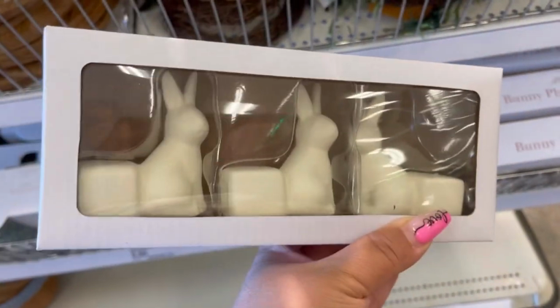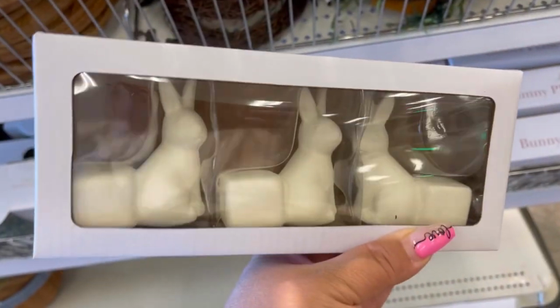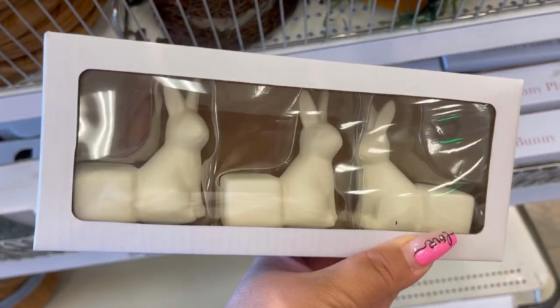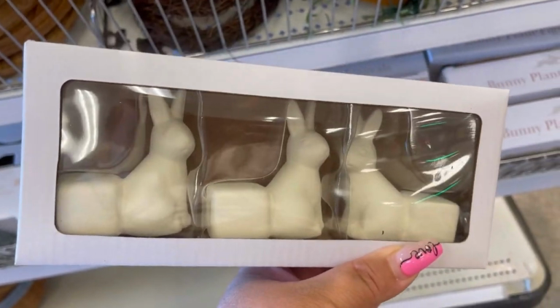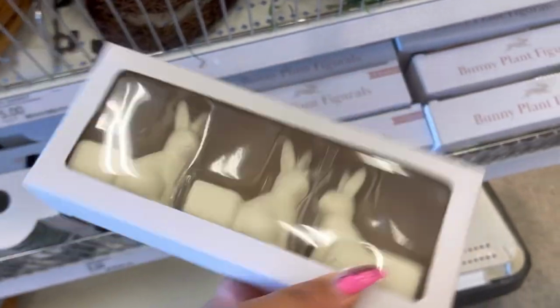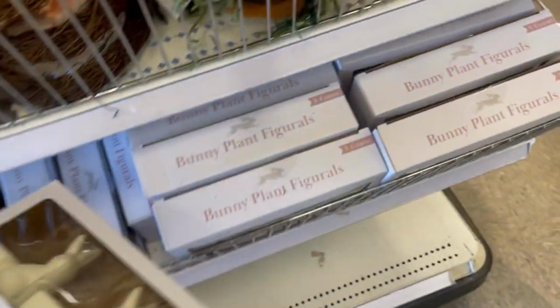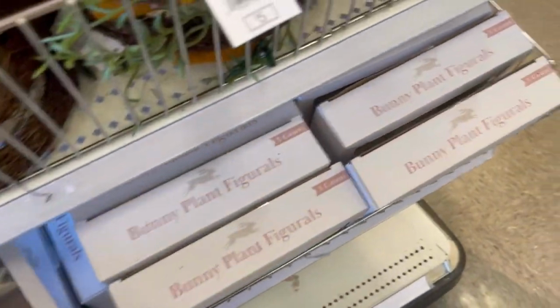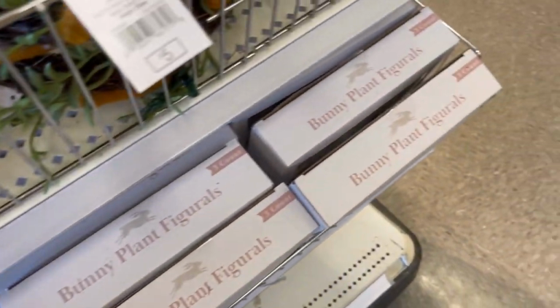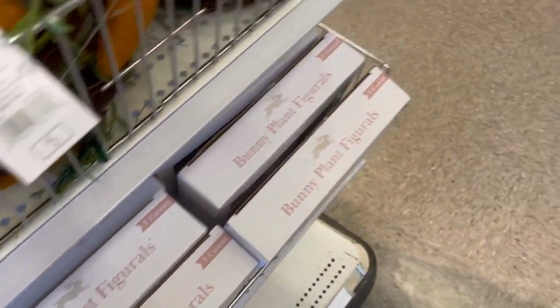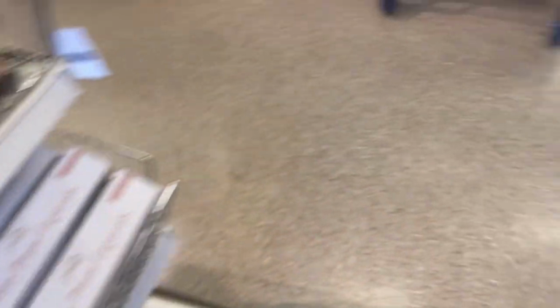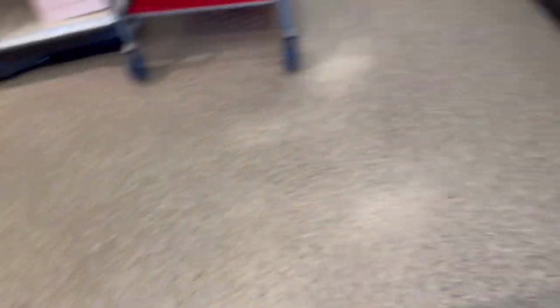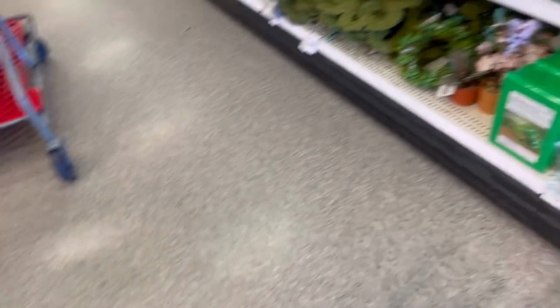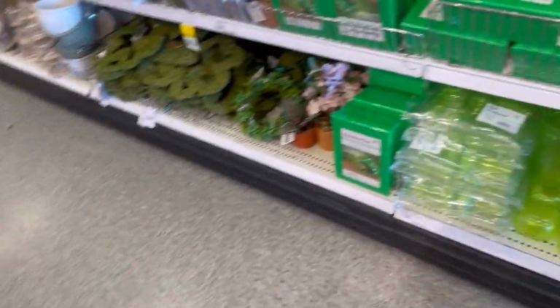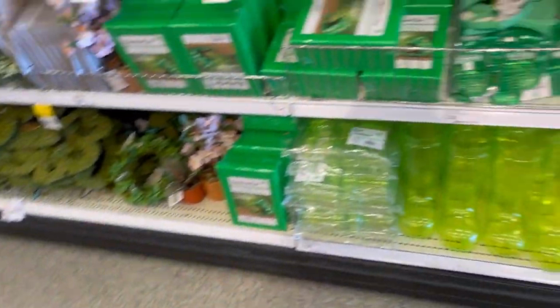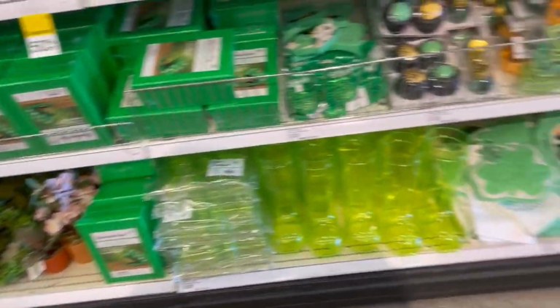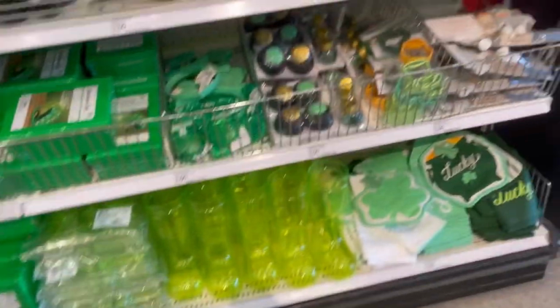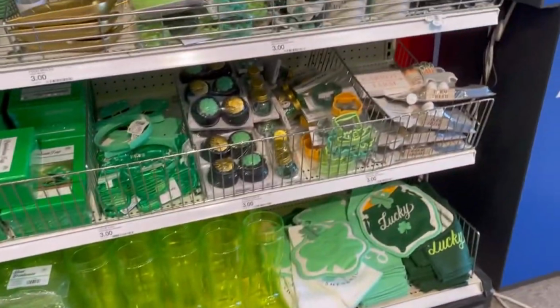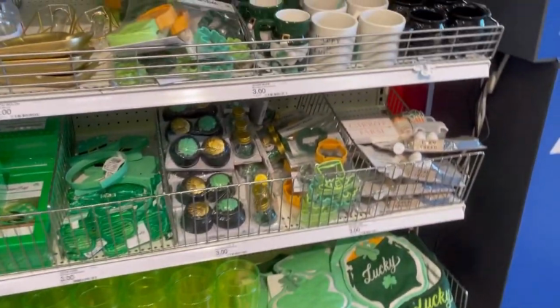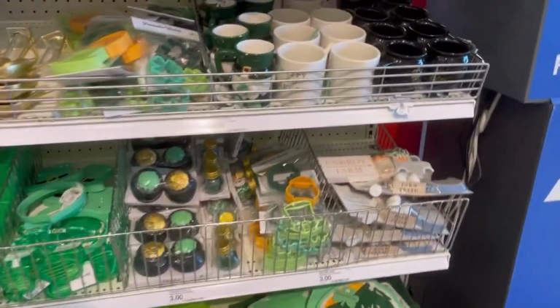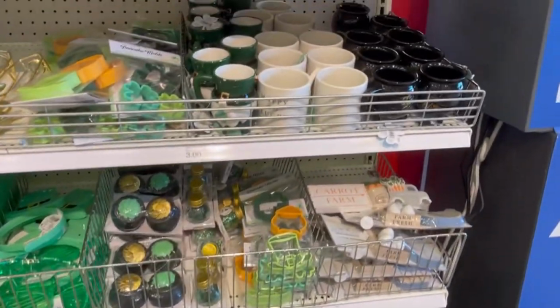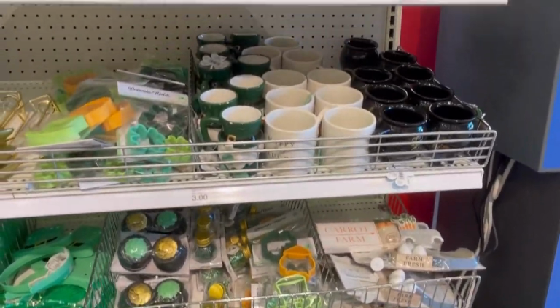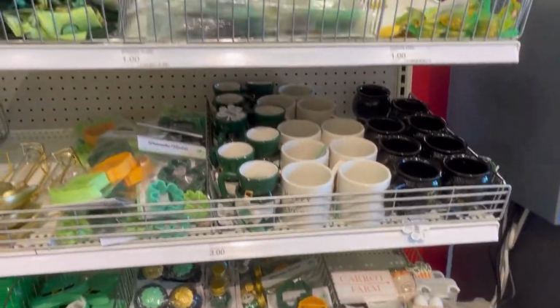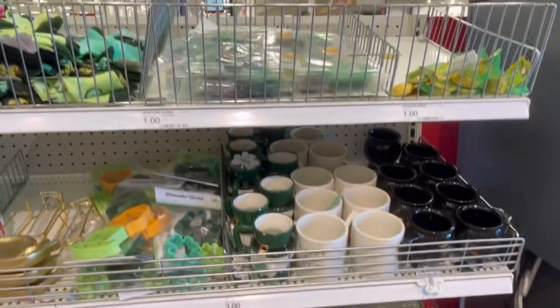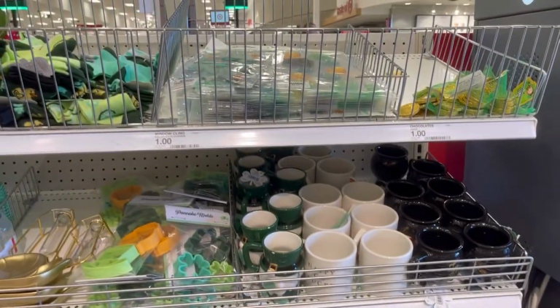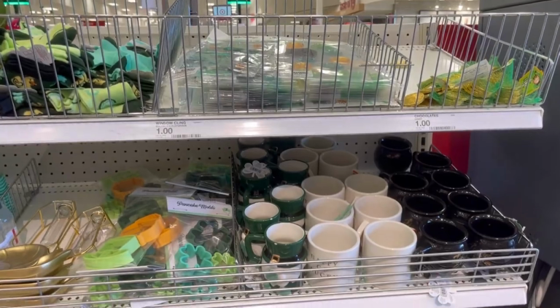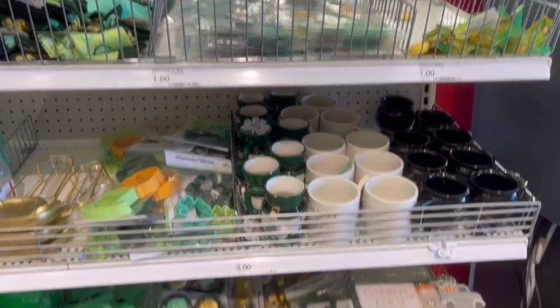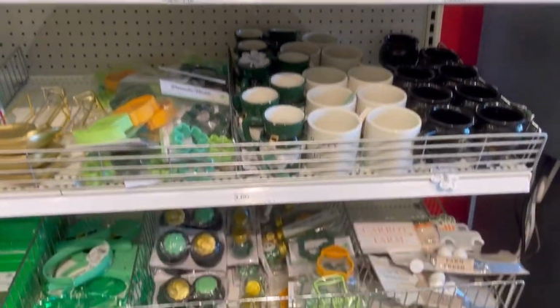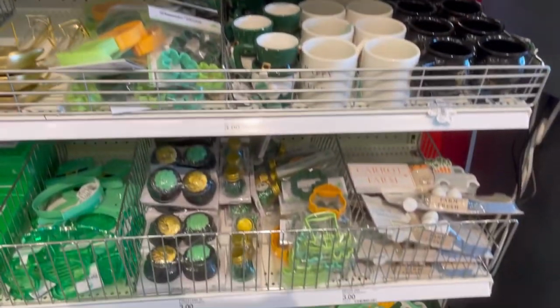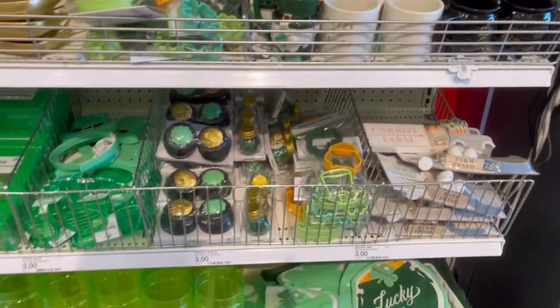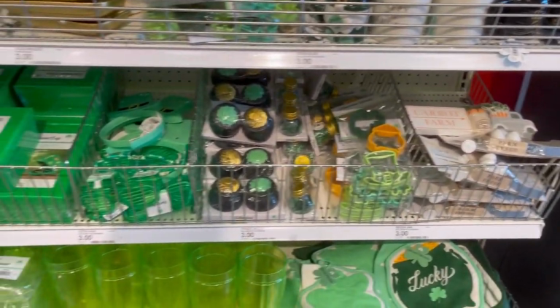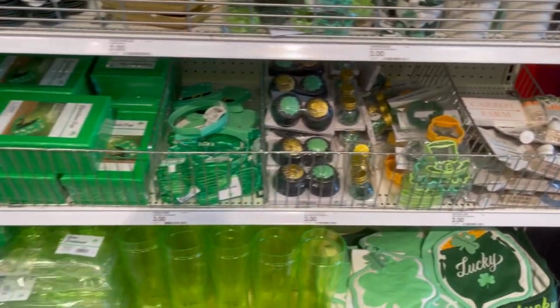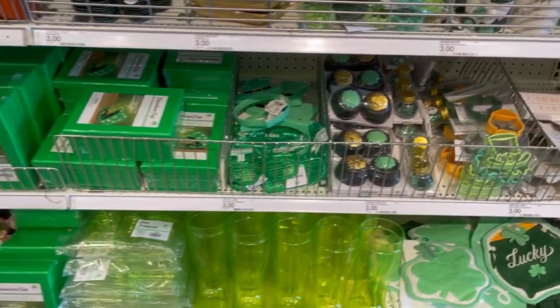You can't go wrong for five dollars. You just arrange them how you want, sit your potted plant up on top, and it gives that little pop of springtime to your plant babies.